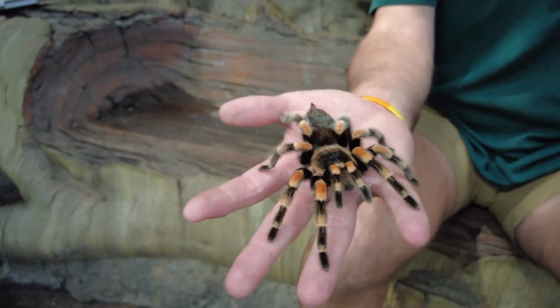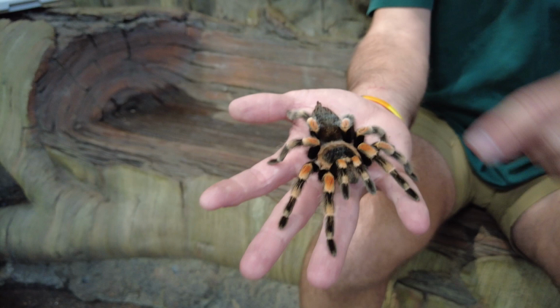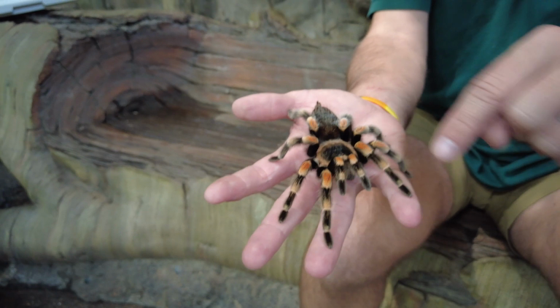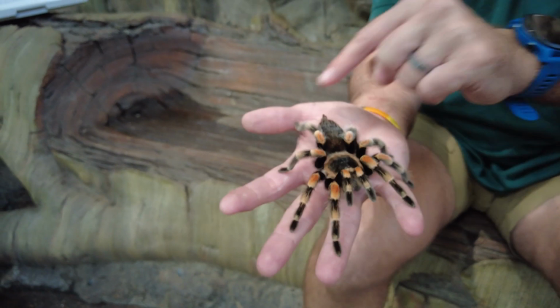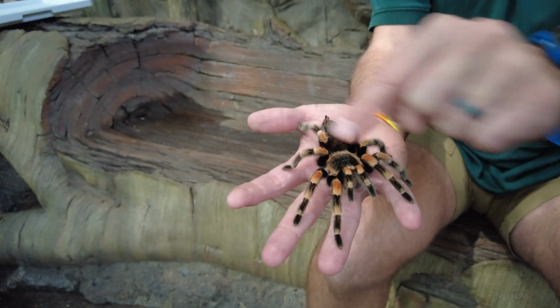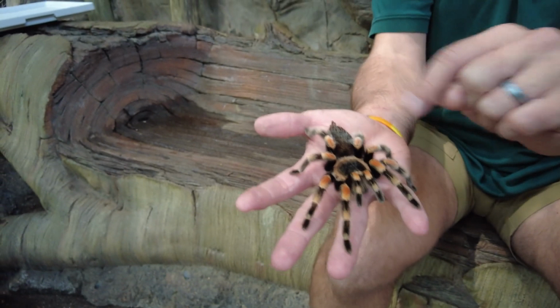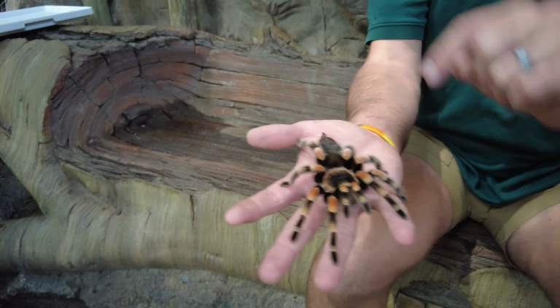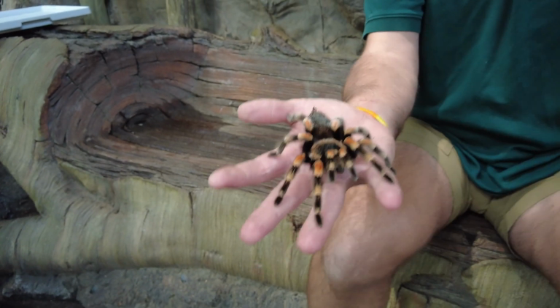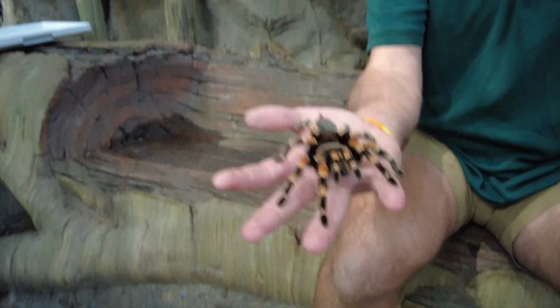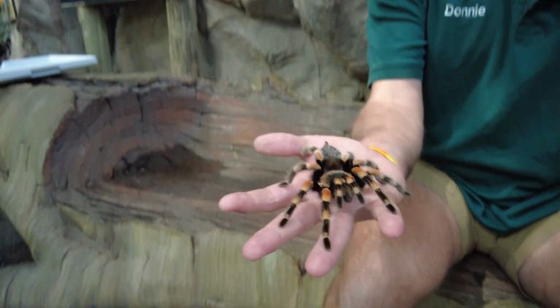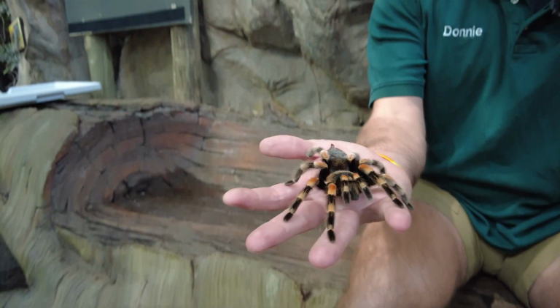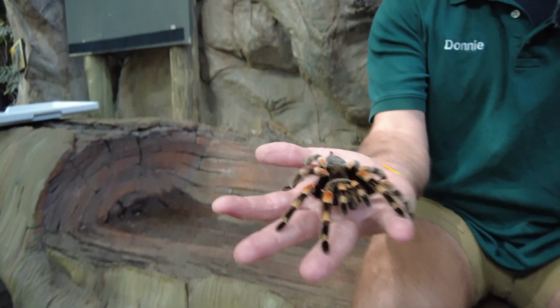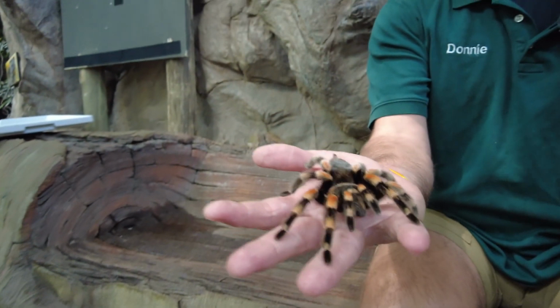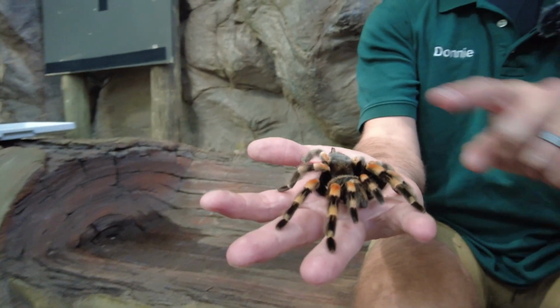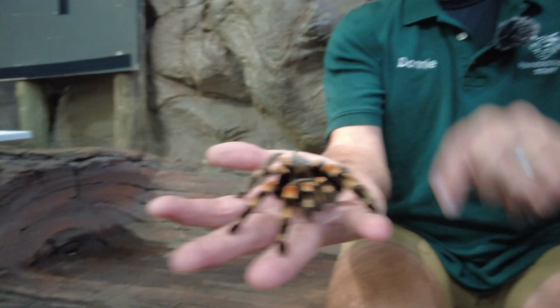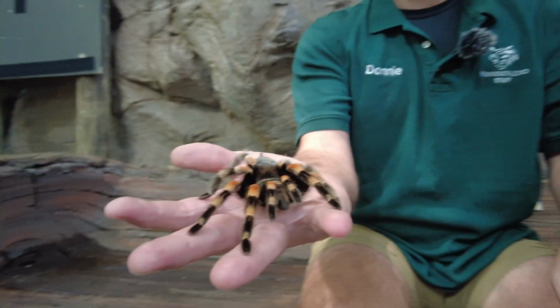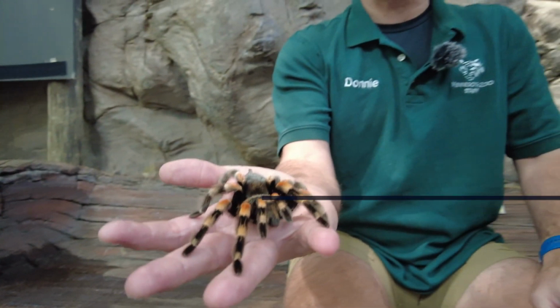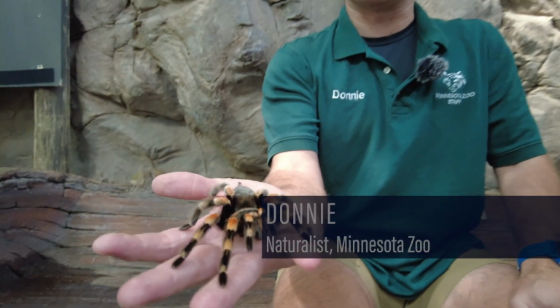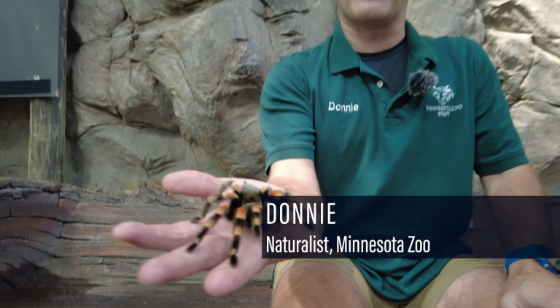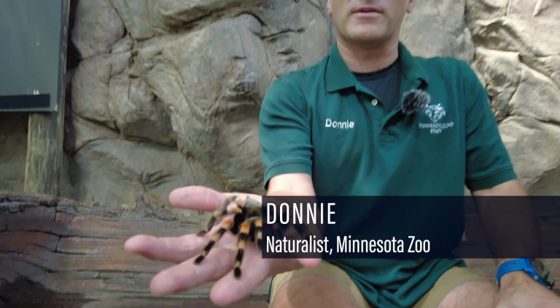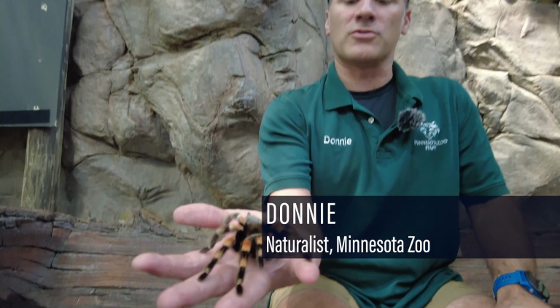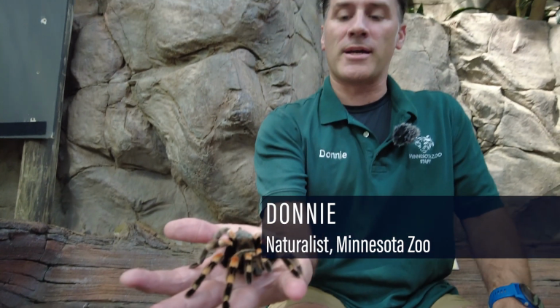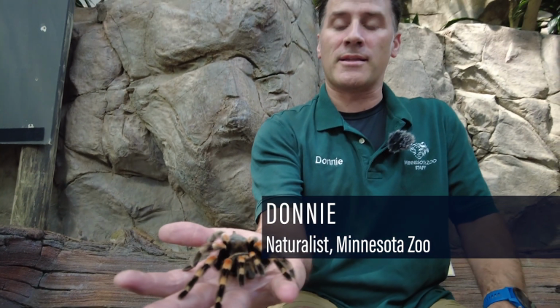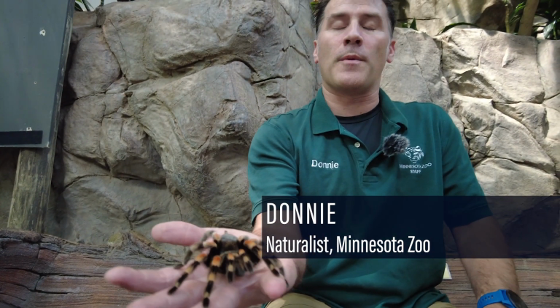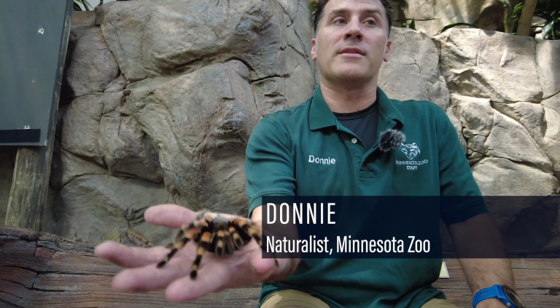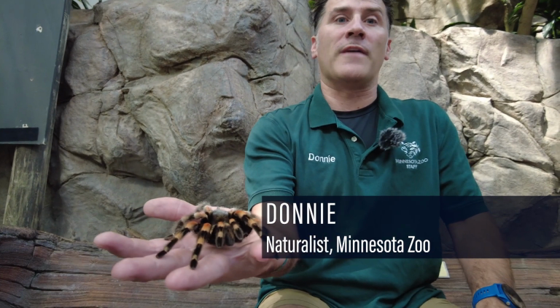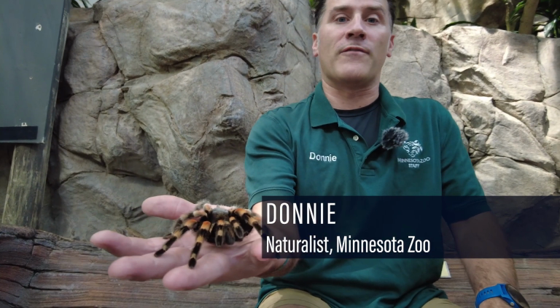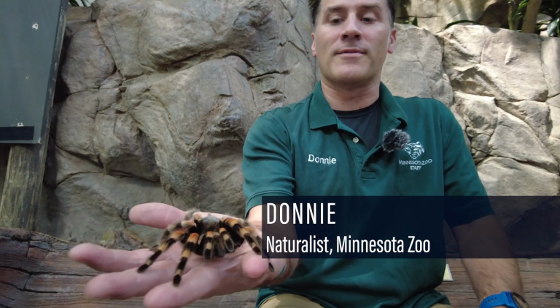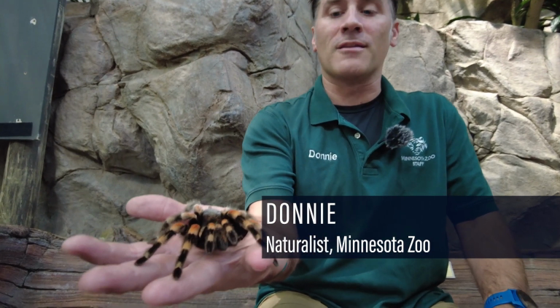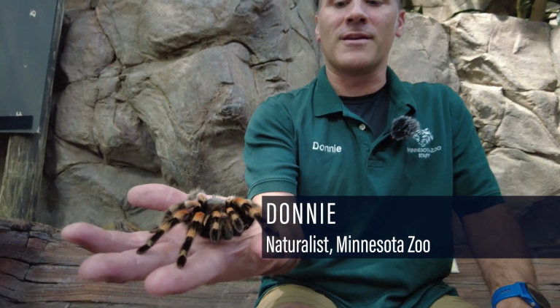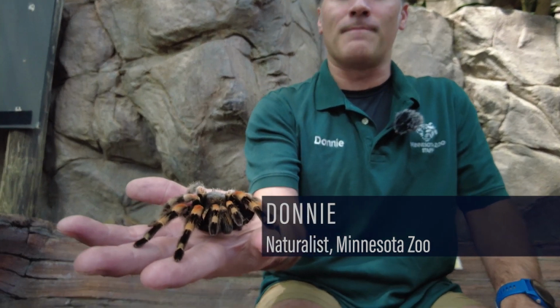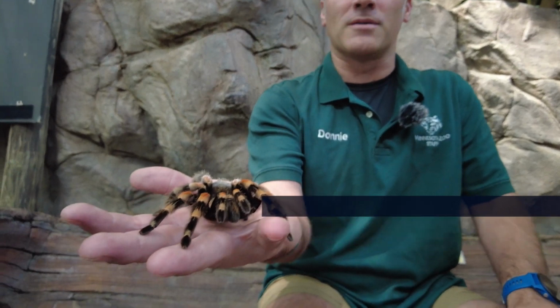These guys have eight legs around their body, eight eyes up on top of their head. They have two giant teeth right there in their front, and those giant teeth help them to eat their favorite food — they love to eat bugs.